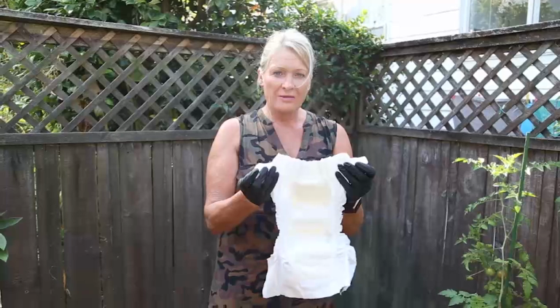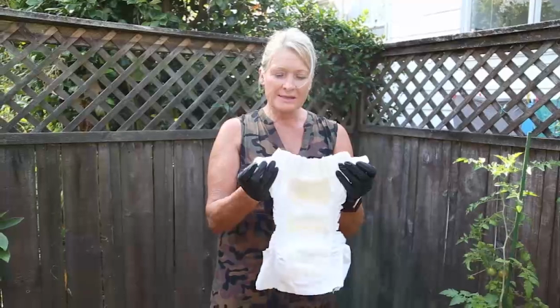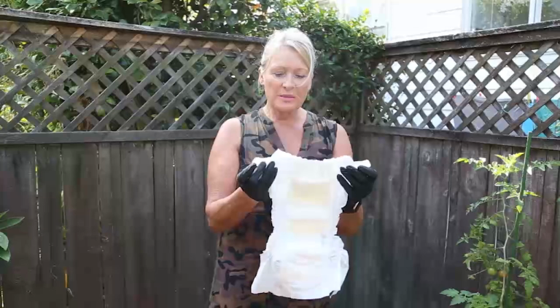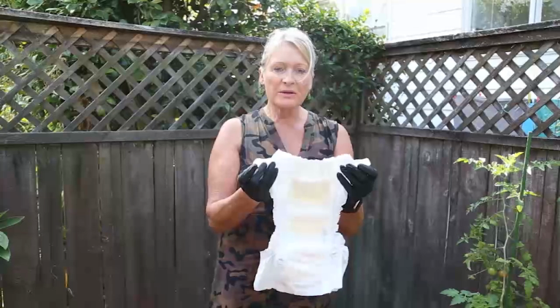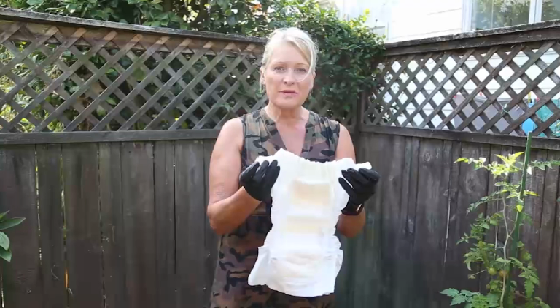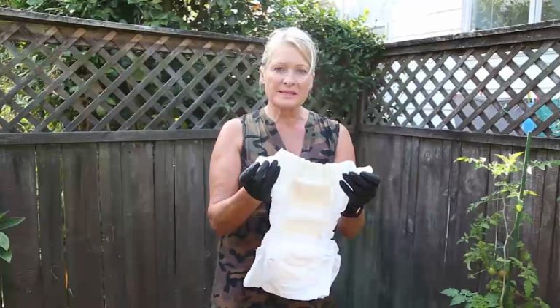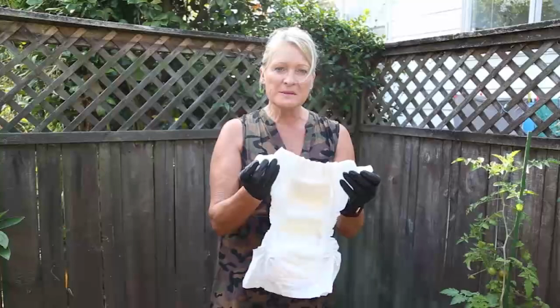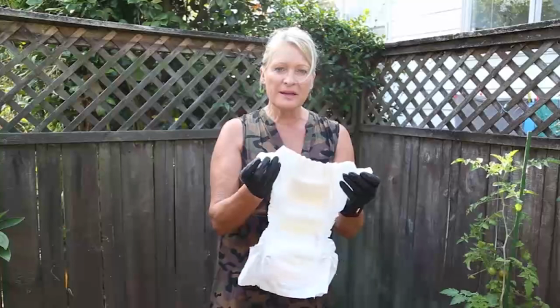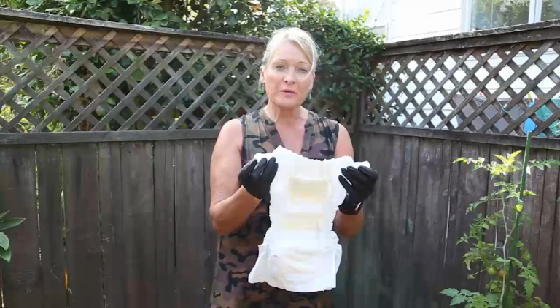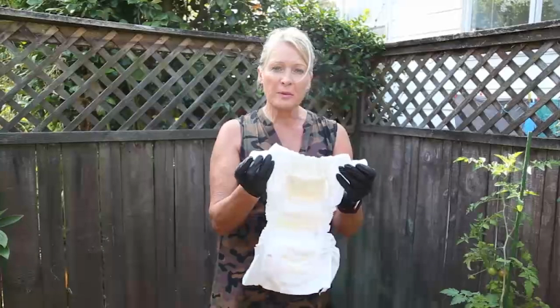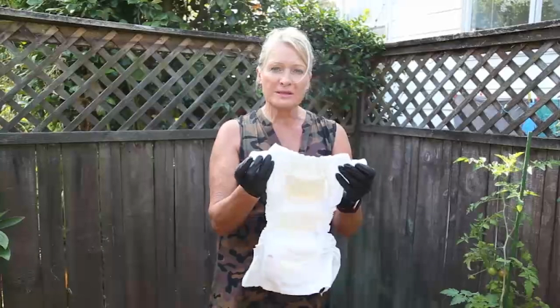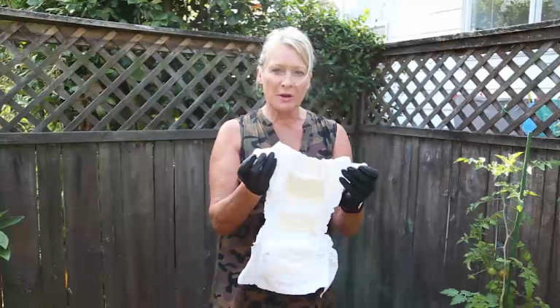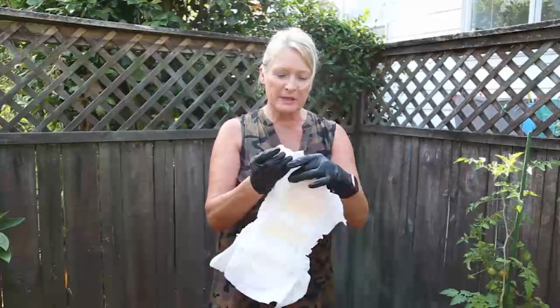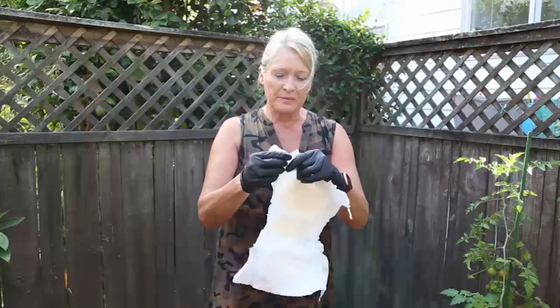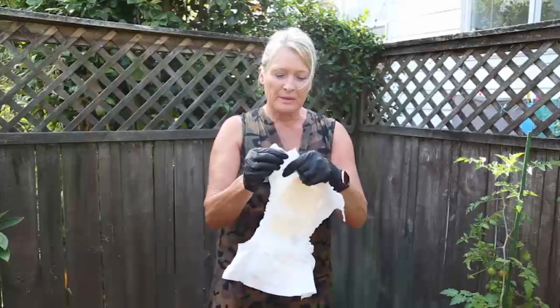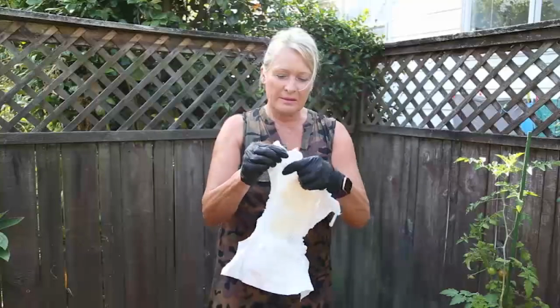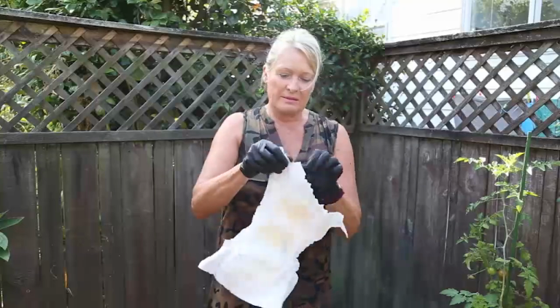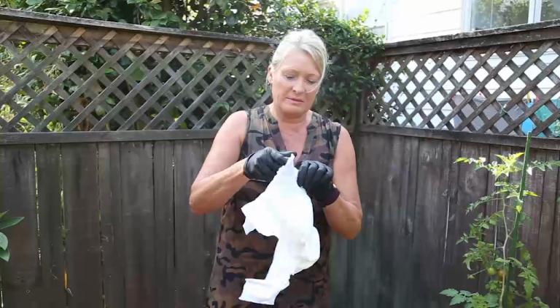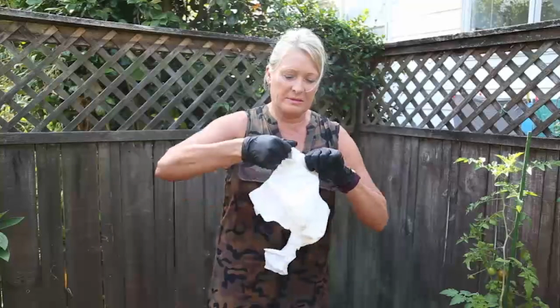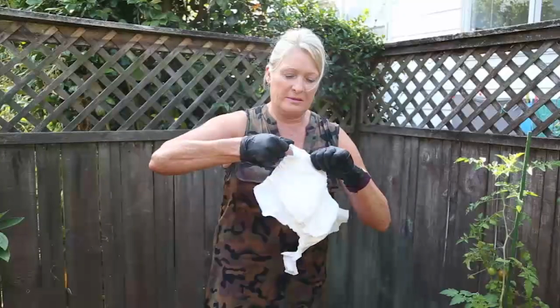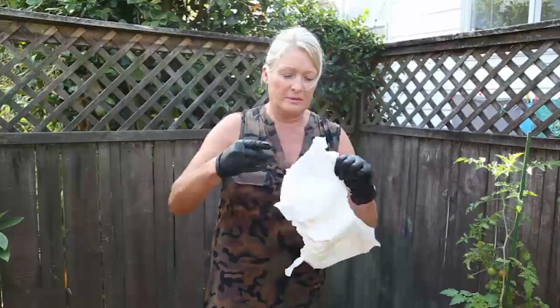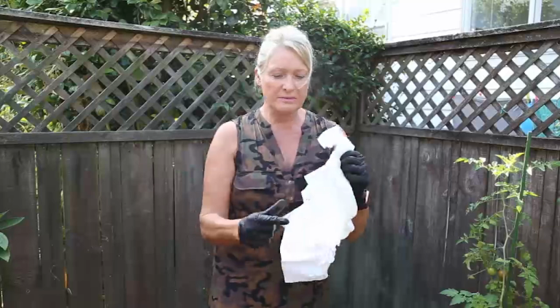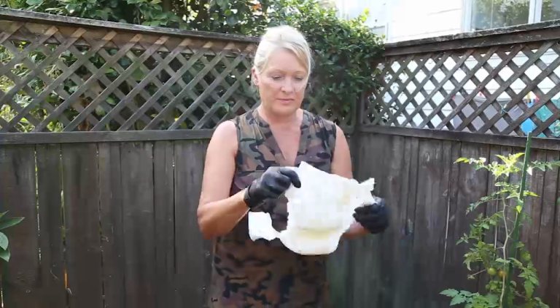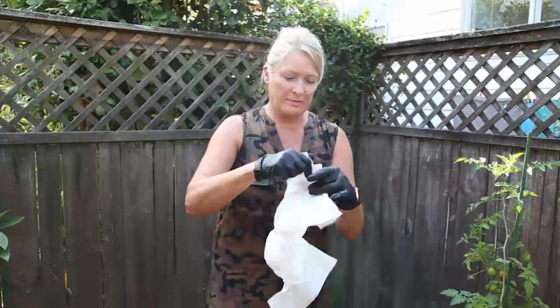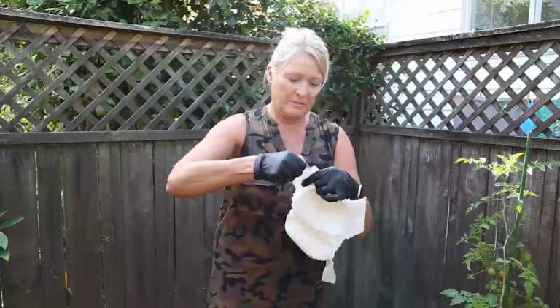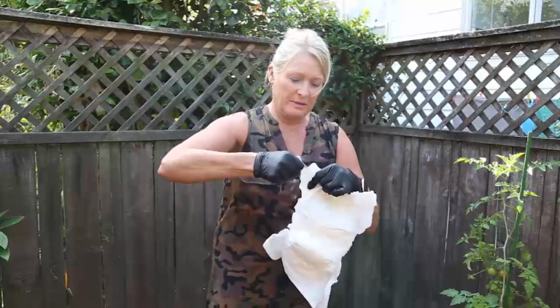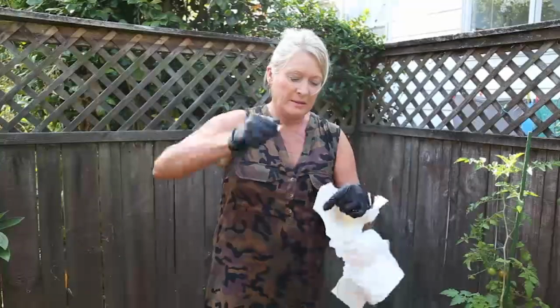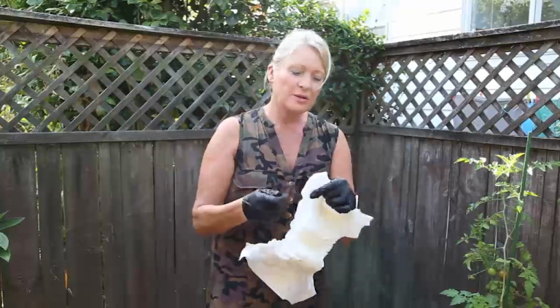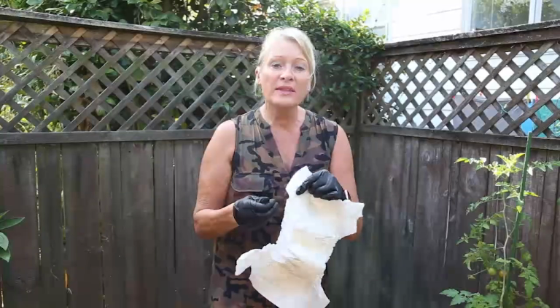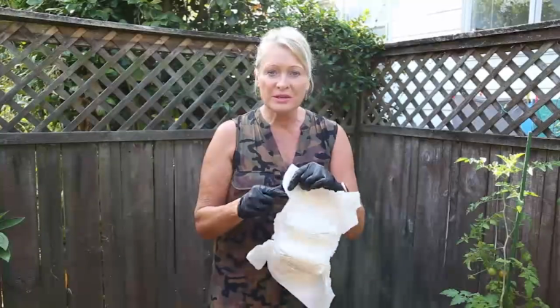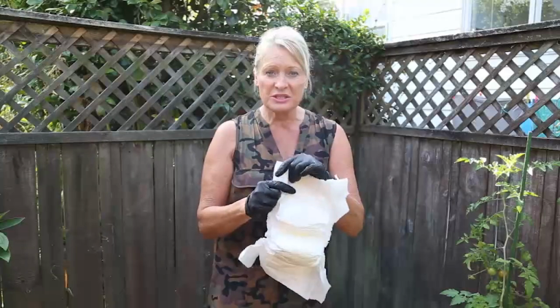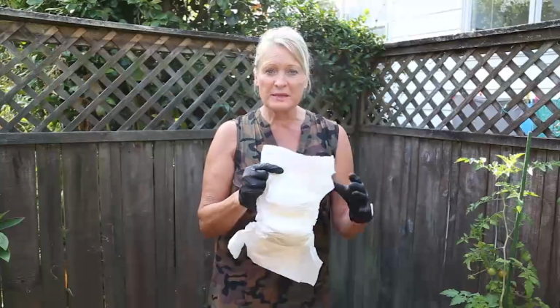So I'm now going to remove the plastic tabs off our nappy before I pop it into the compost bin. One, two — and these are going to go into general waste.